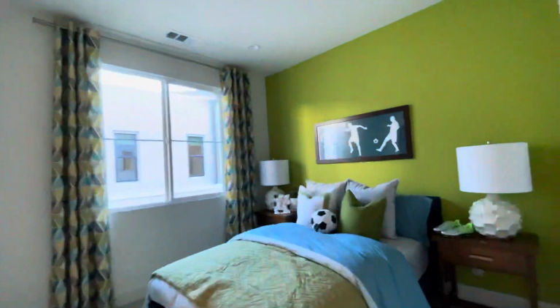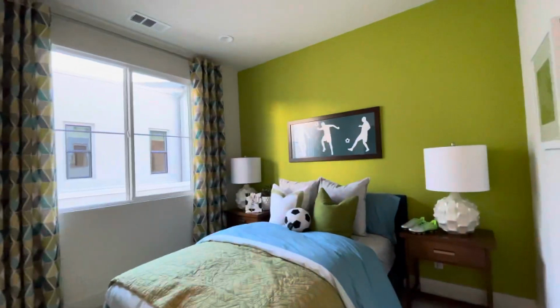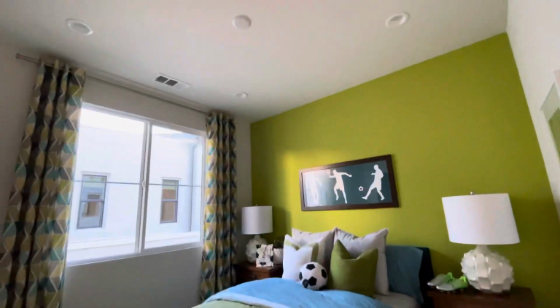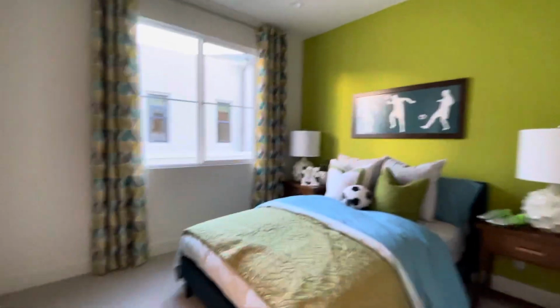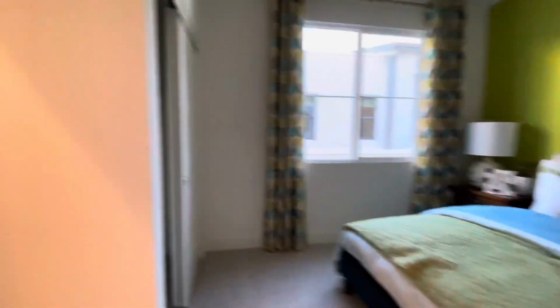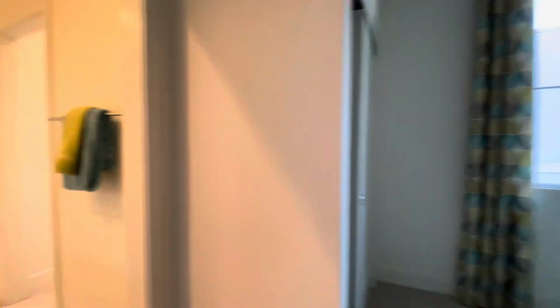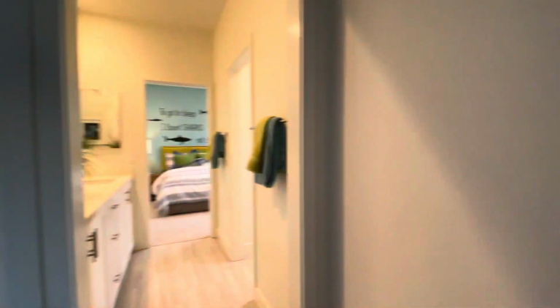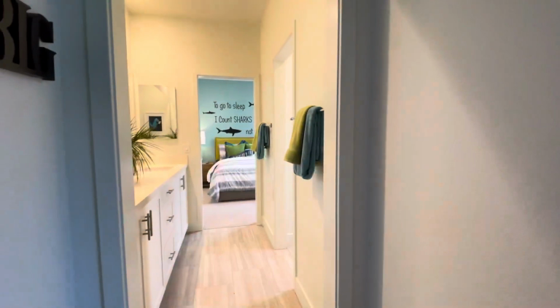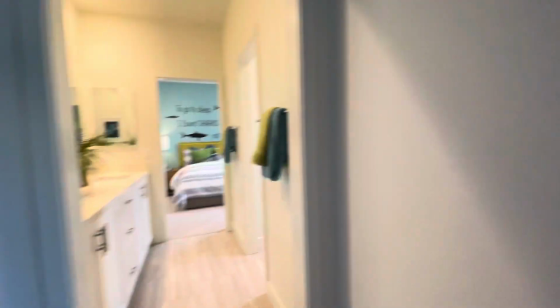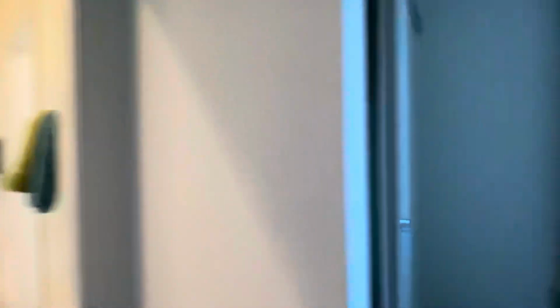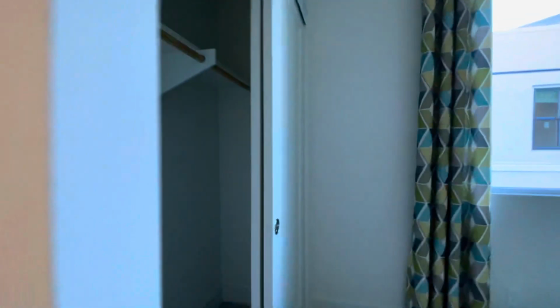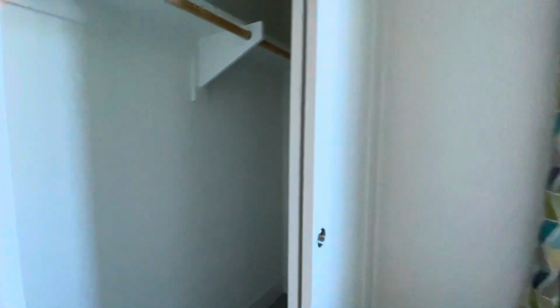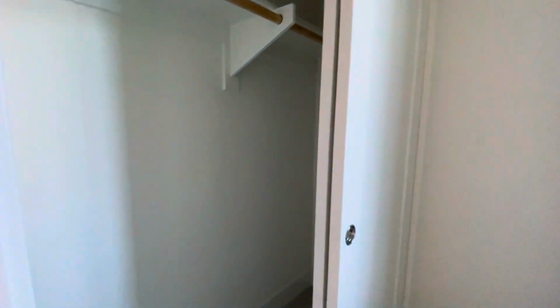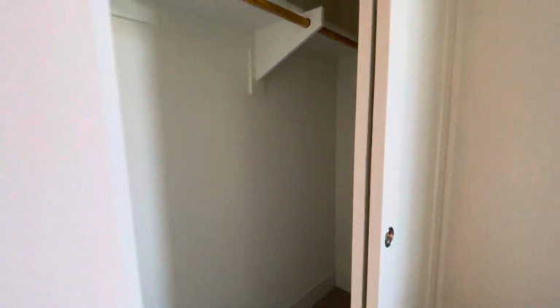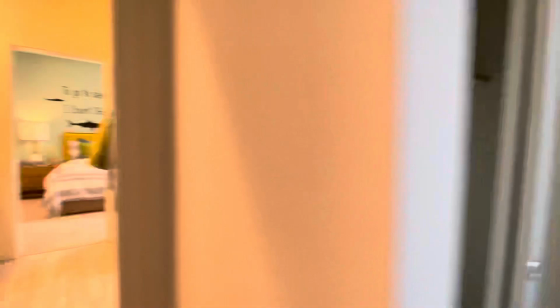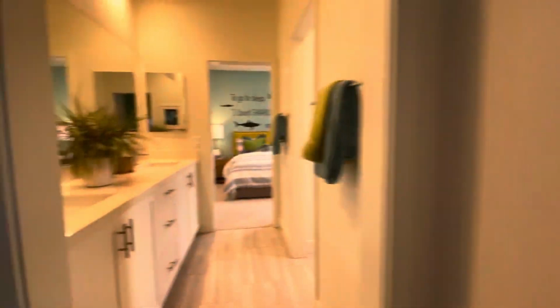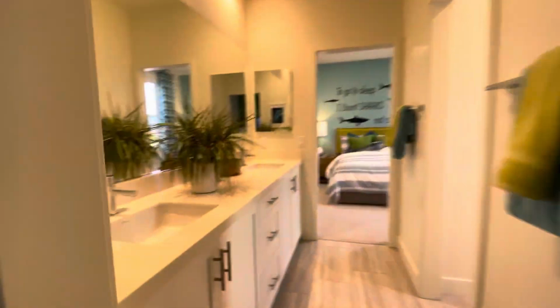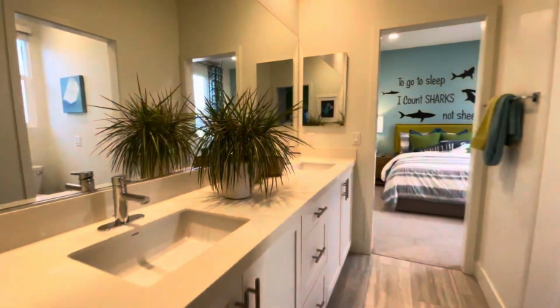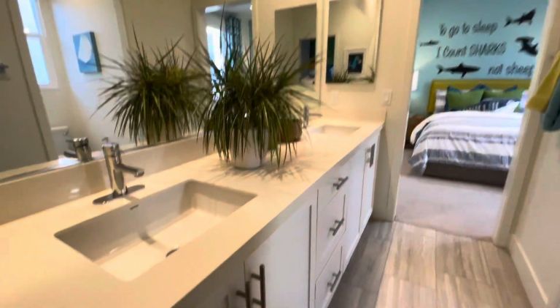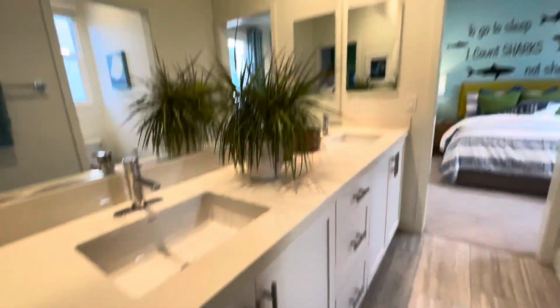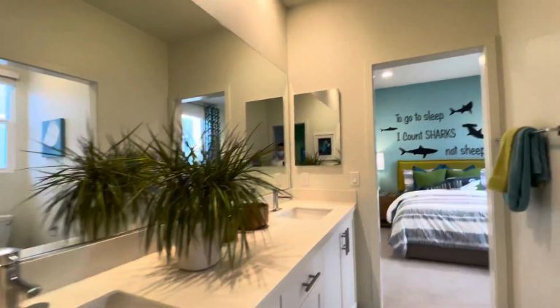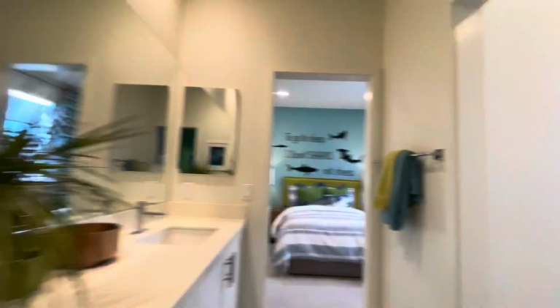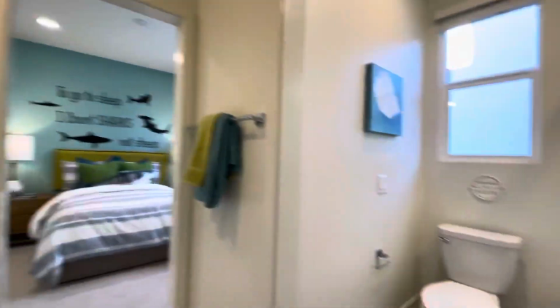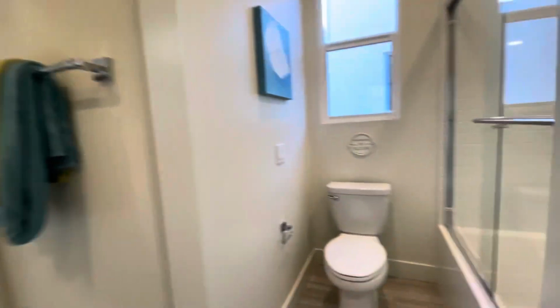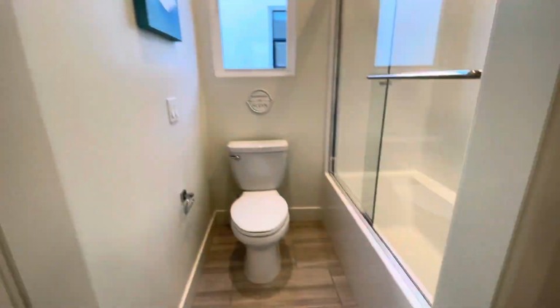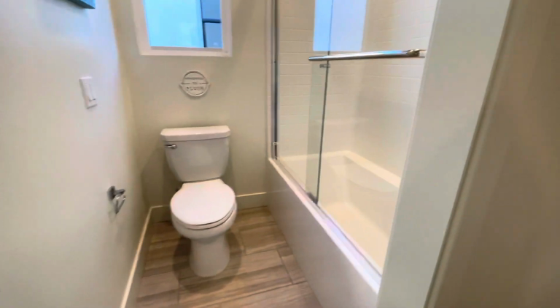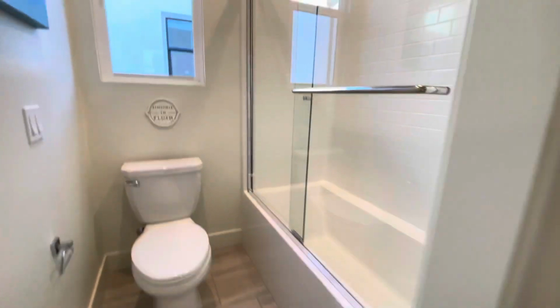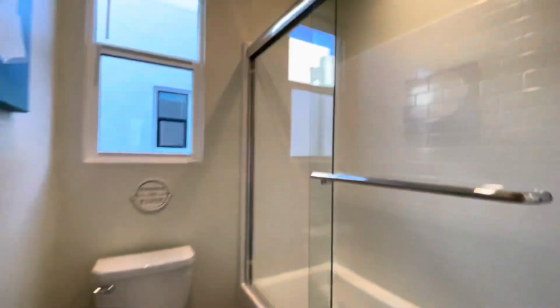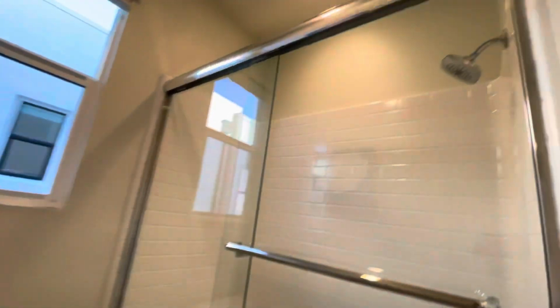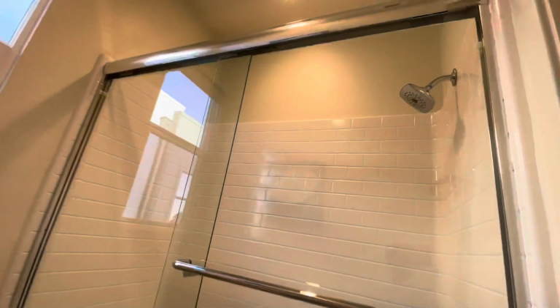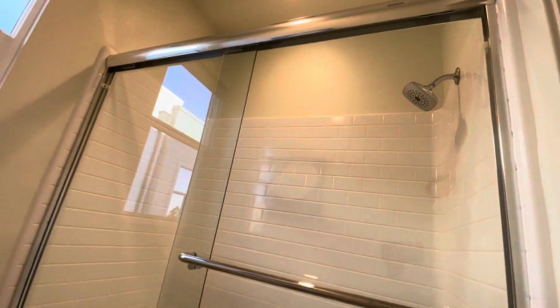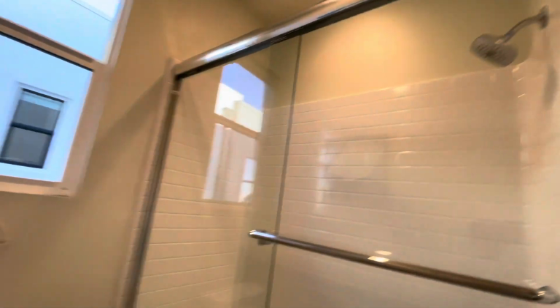Bedroom. Jack and Jill. Very cute. Walk-in closet. Very nice.